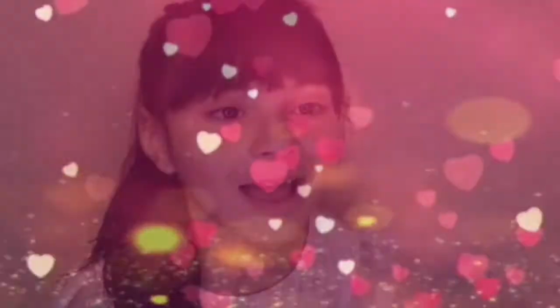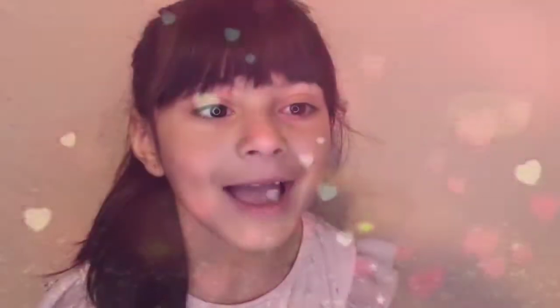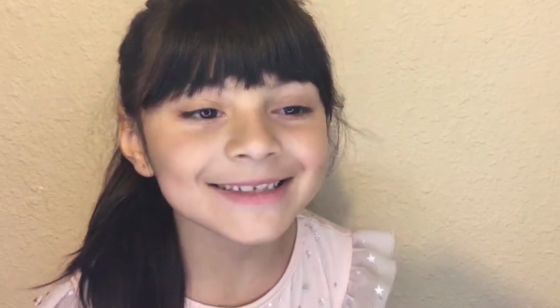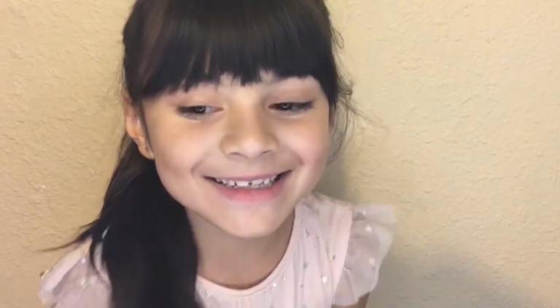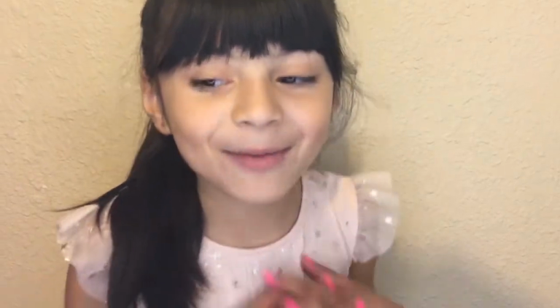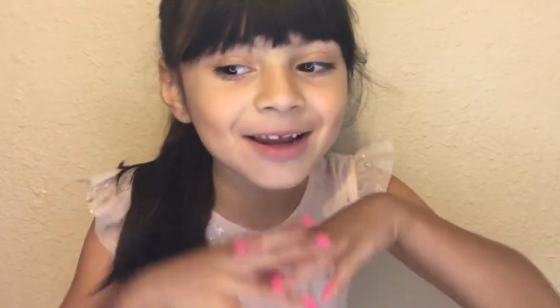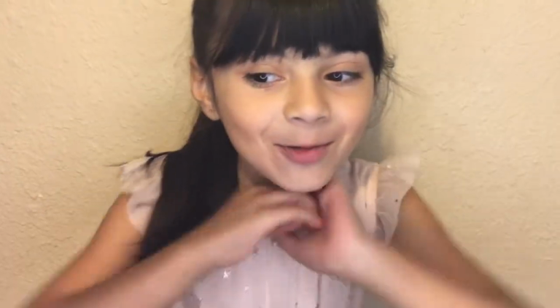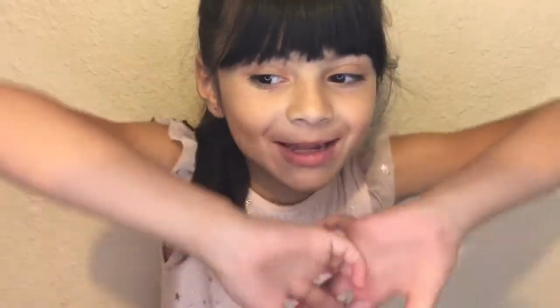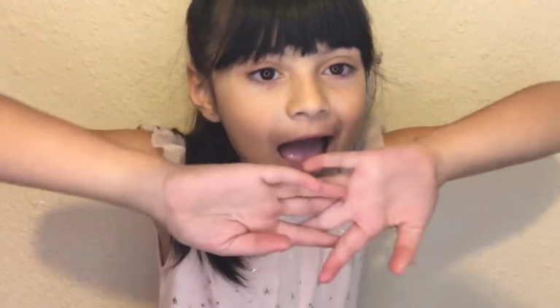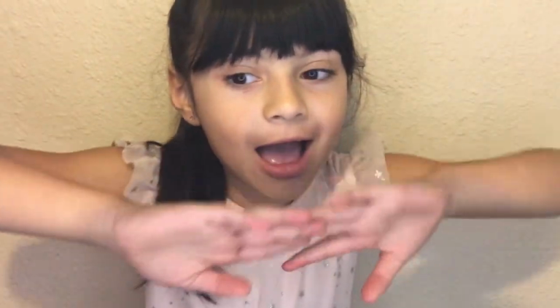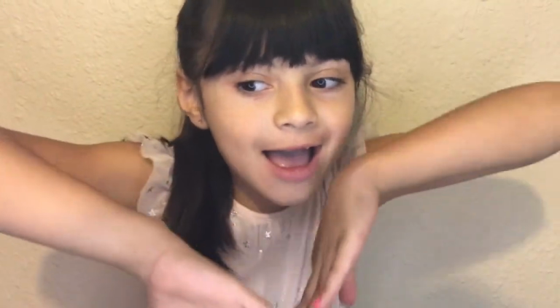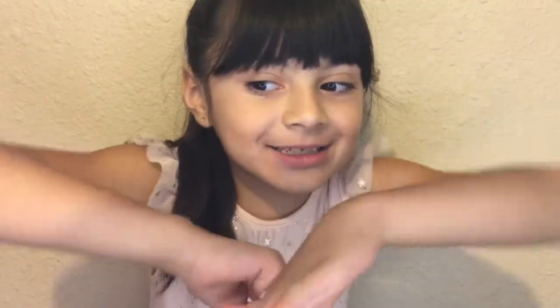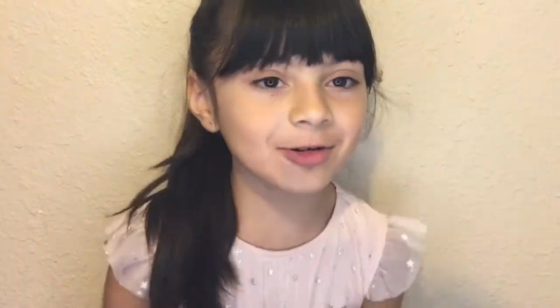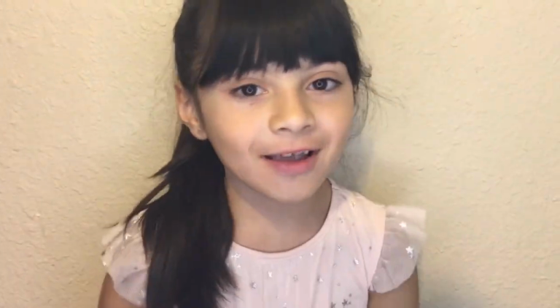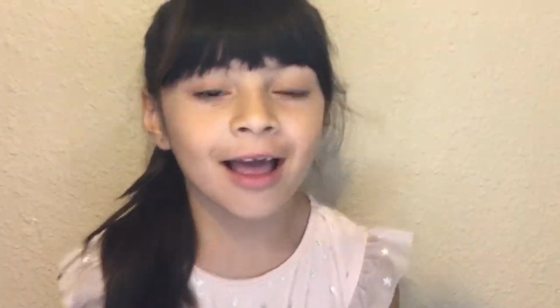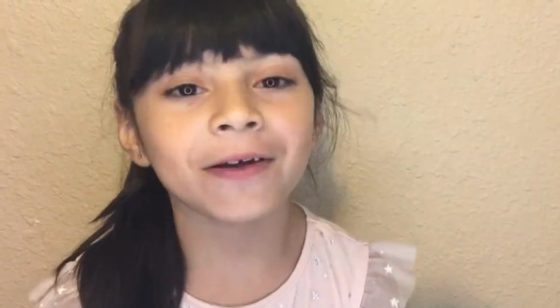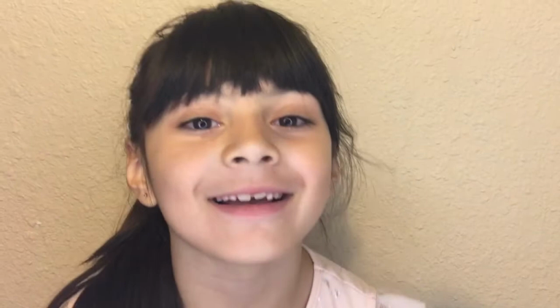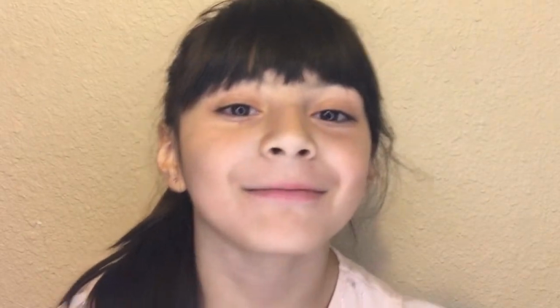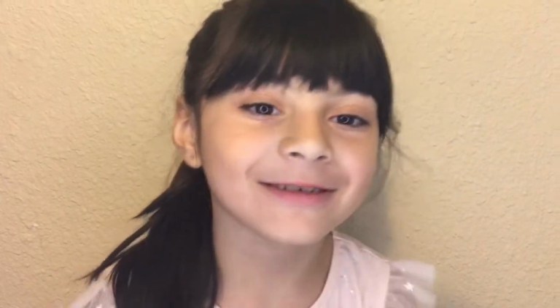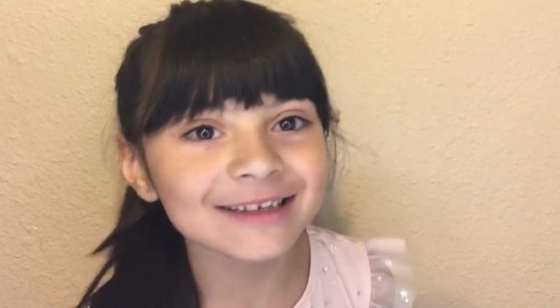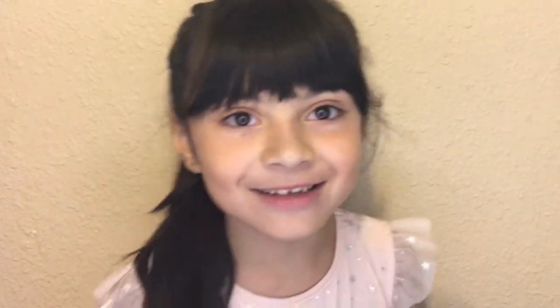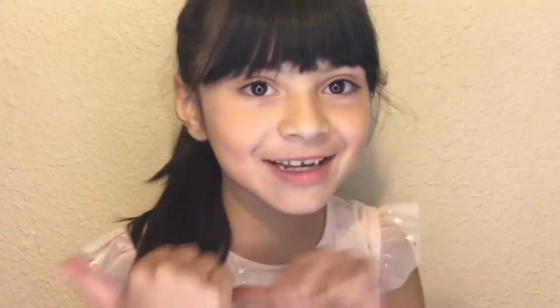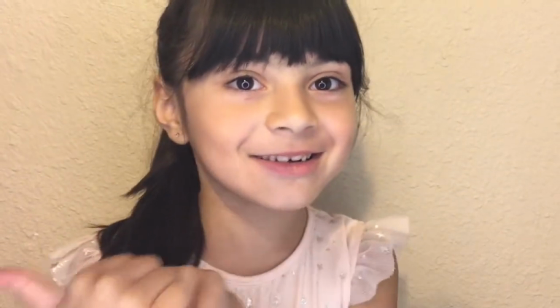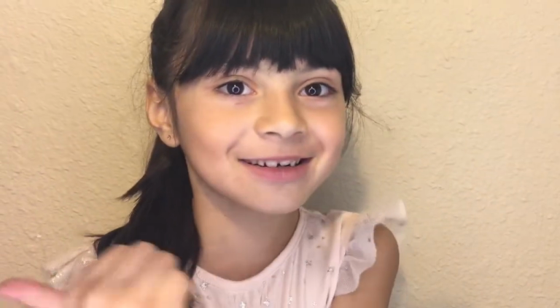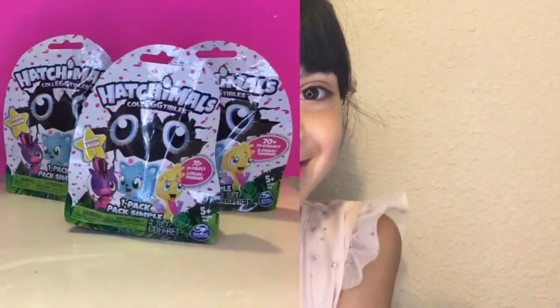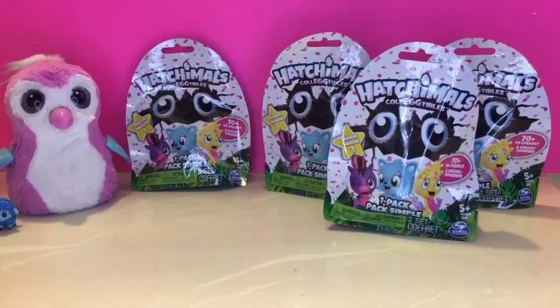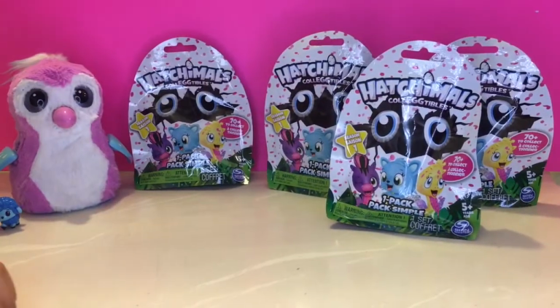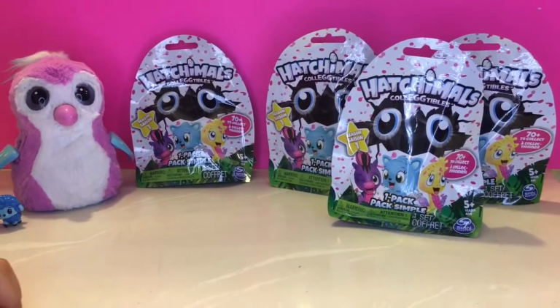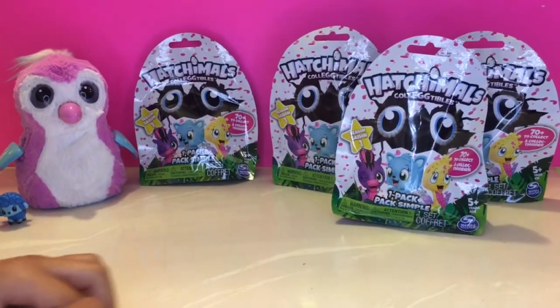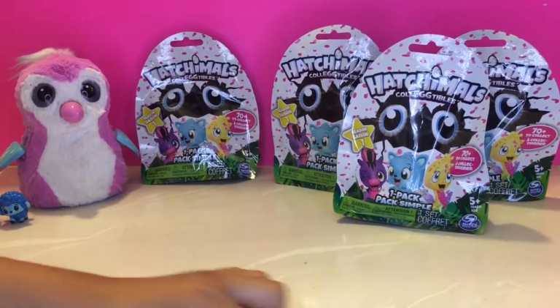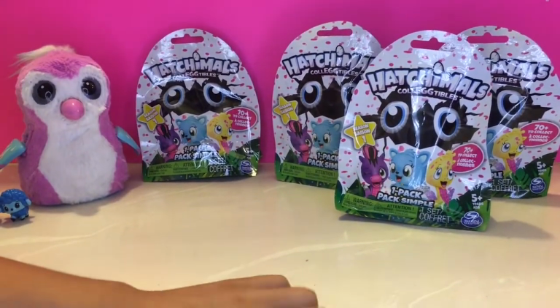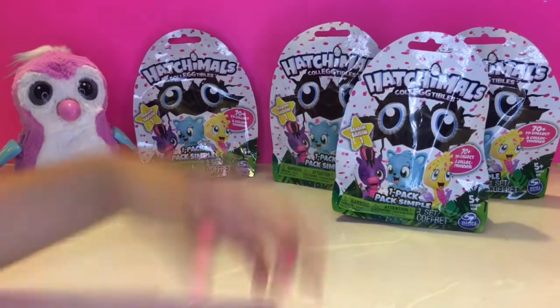Hi guys, today we're gonna open Hatchimals and their collectibles, so let's get to the video. We're gonna open four Hatchimal collectibles today.